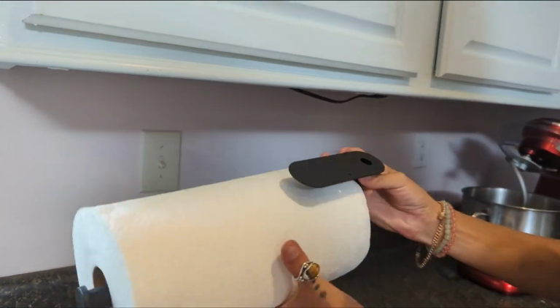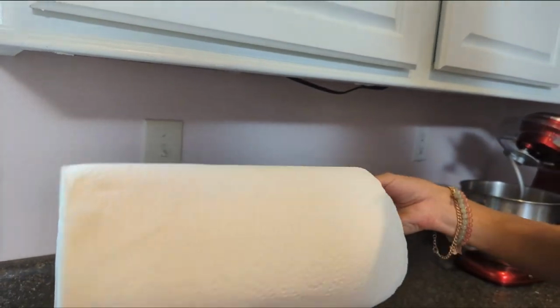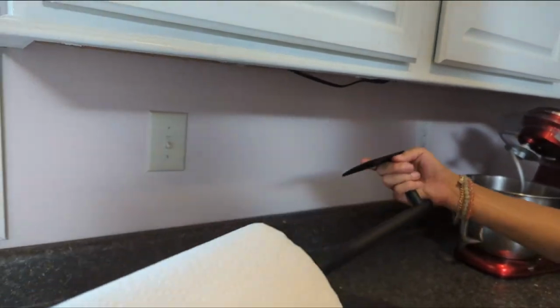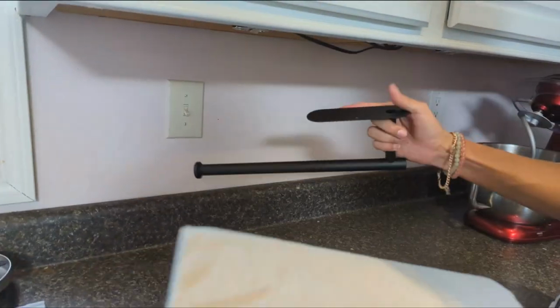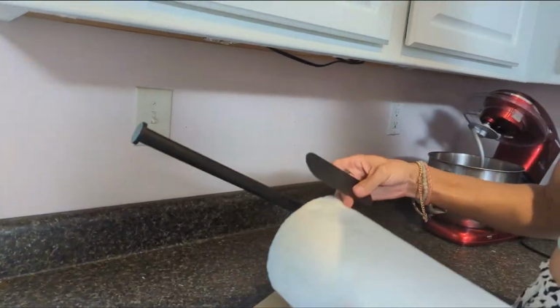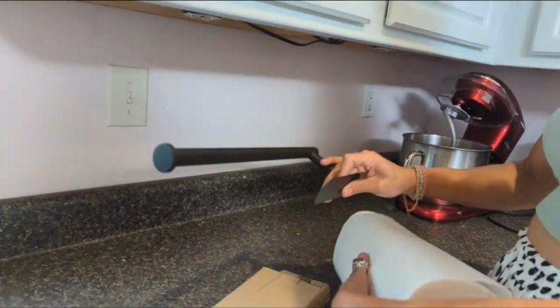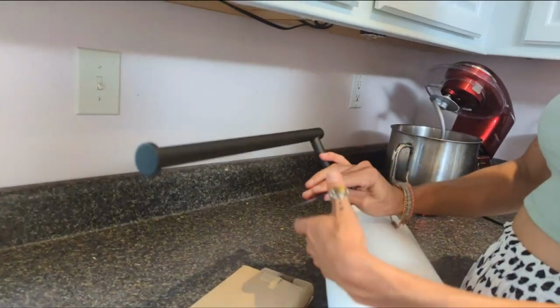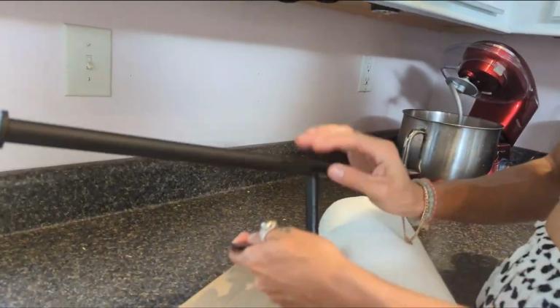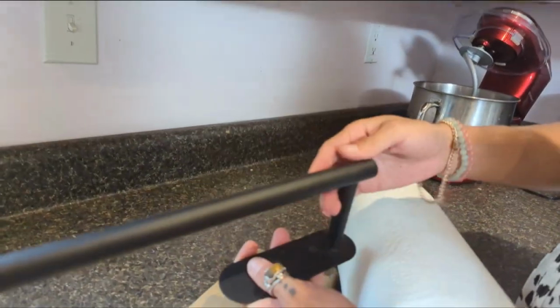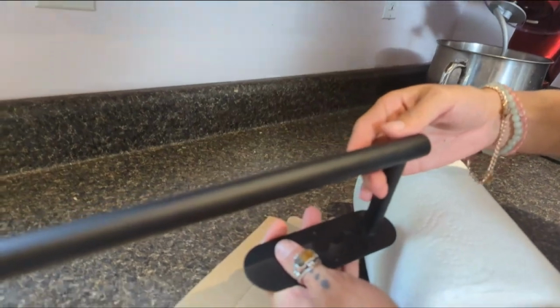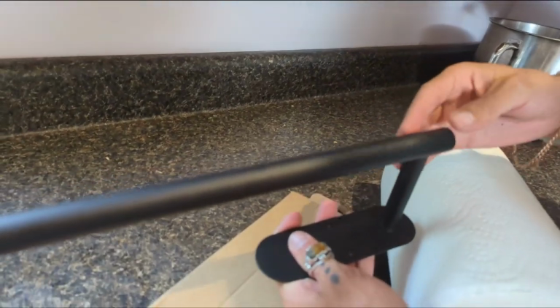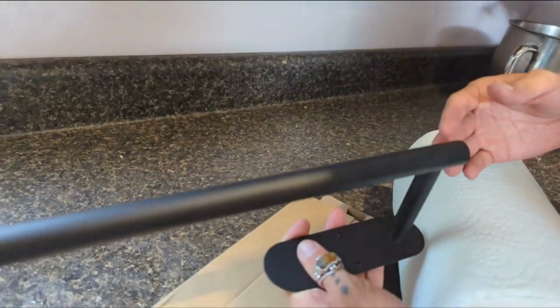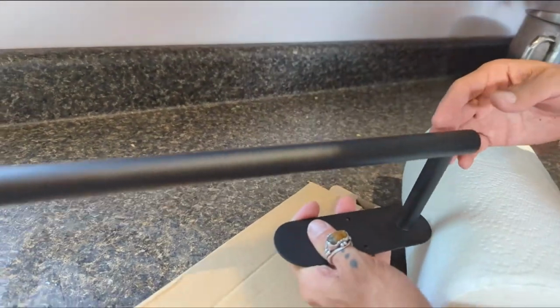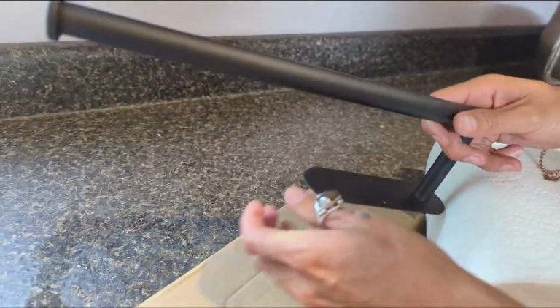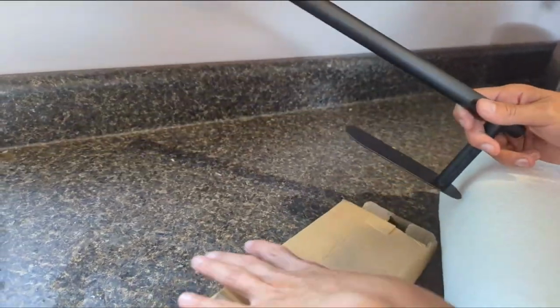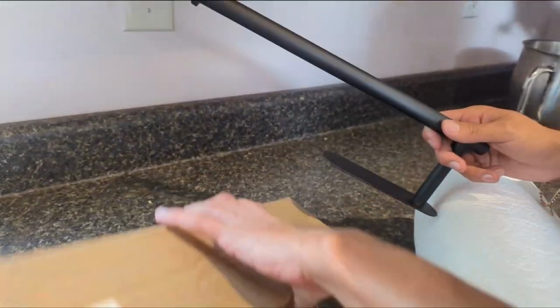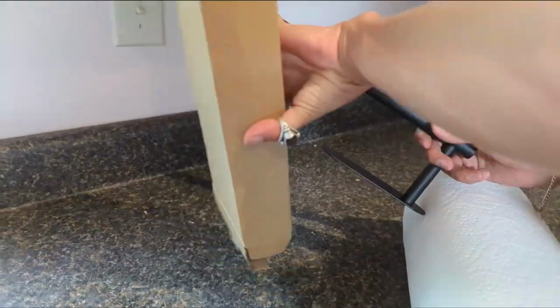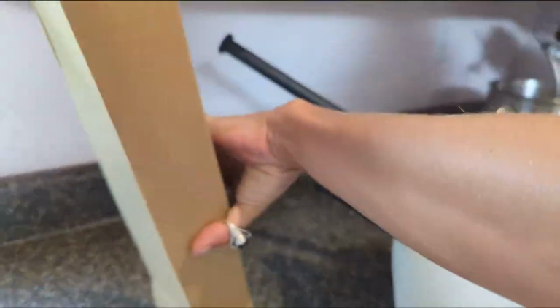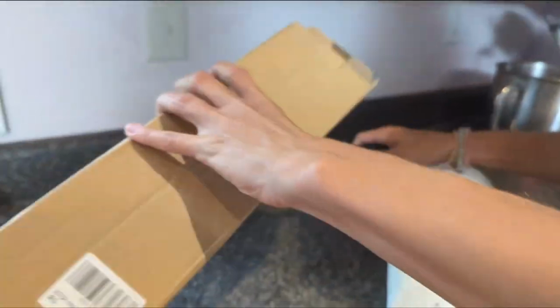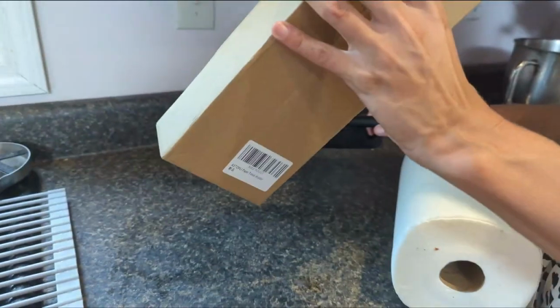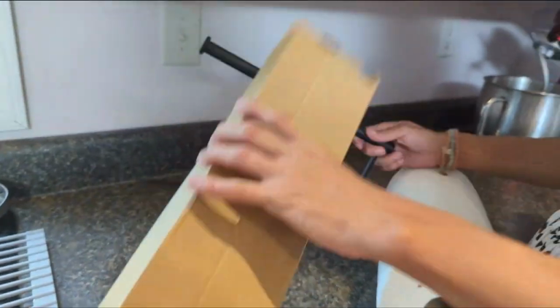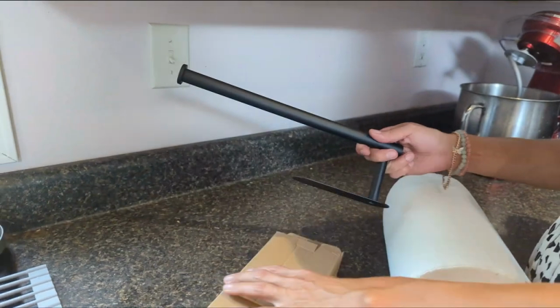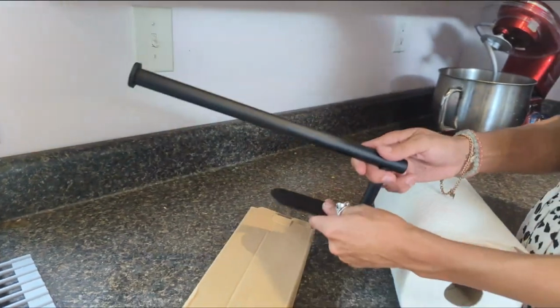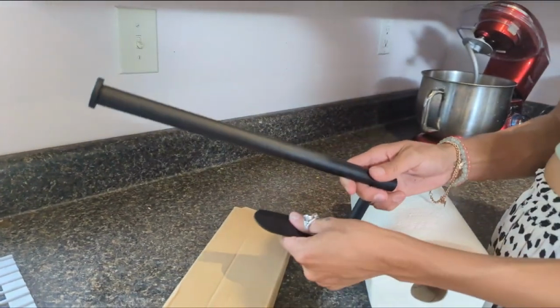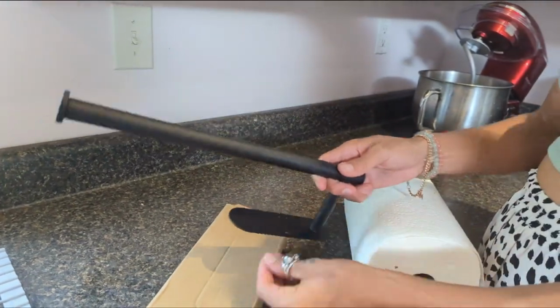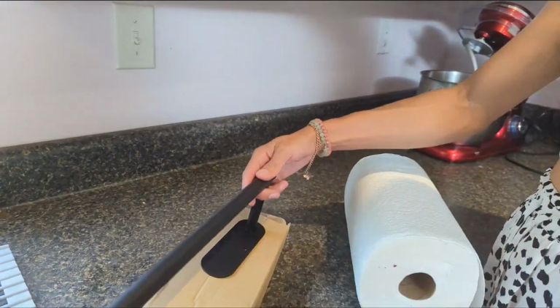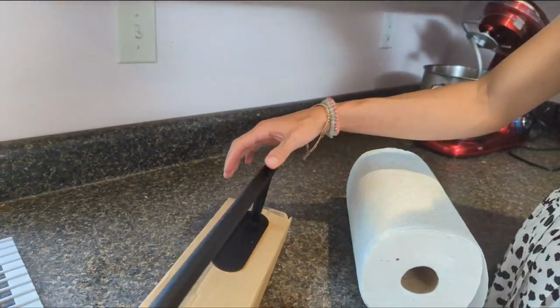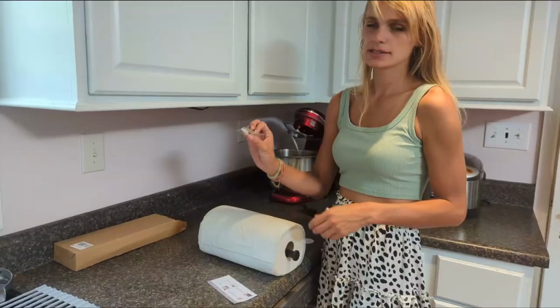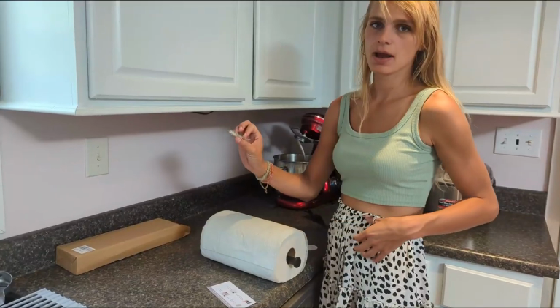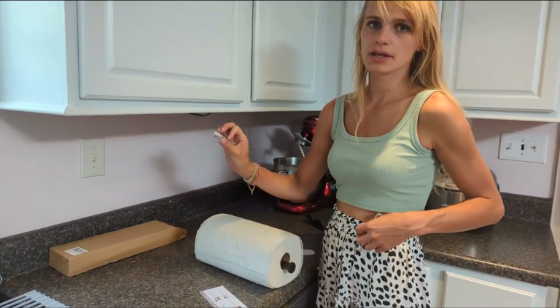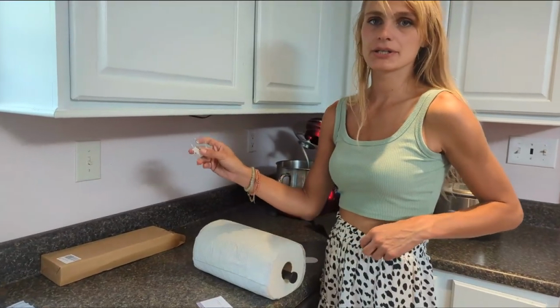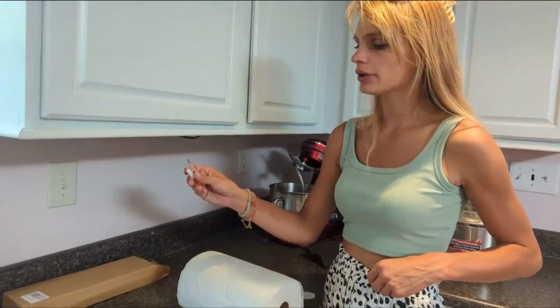I love the matte black — it goes with any kind of kitchen you could have. And it comes with the screws here. There are two ways to mount the paper towel holder.